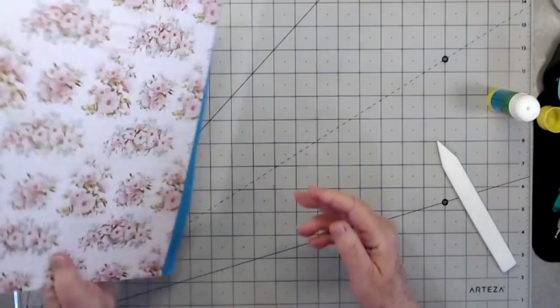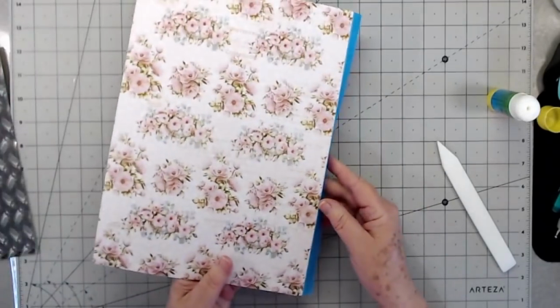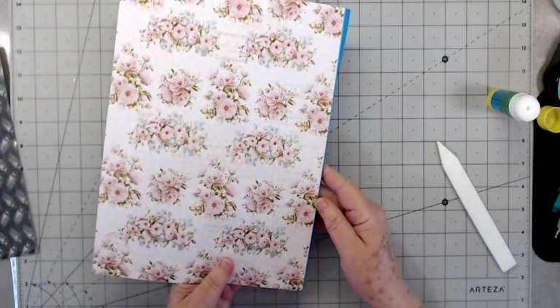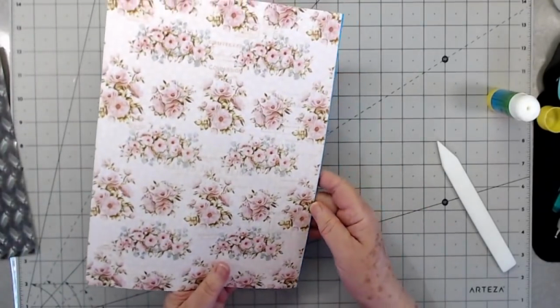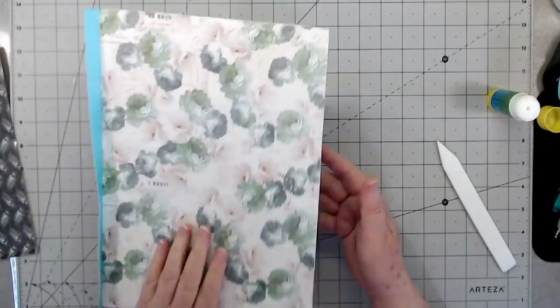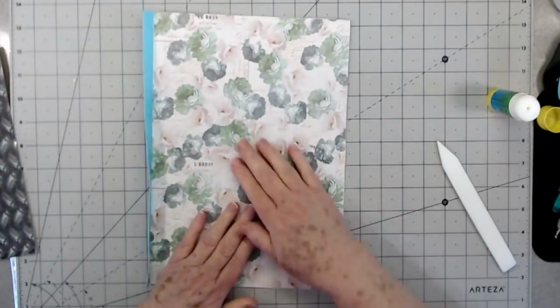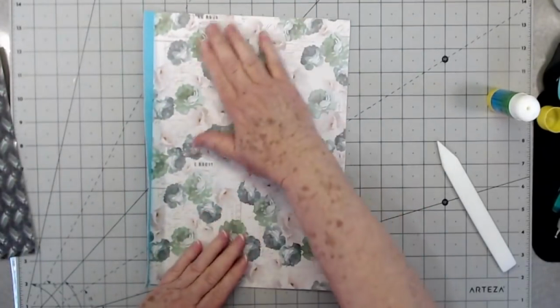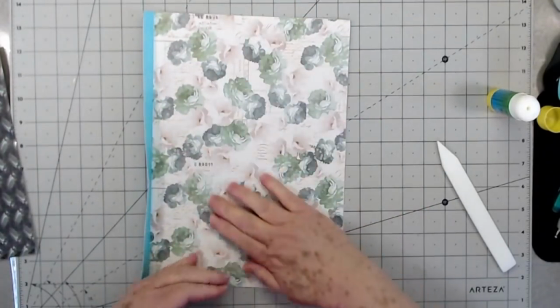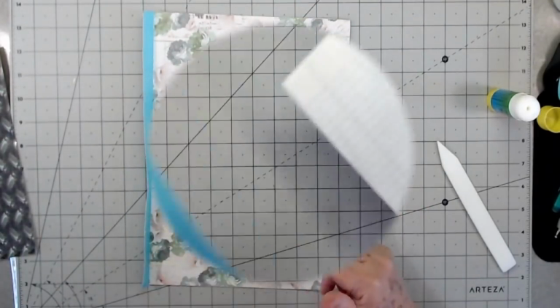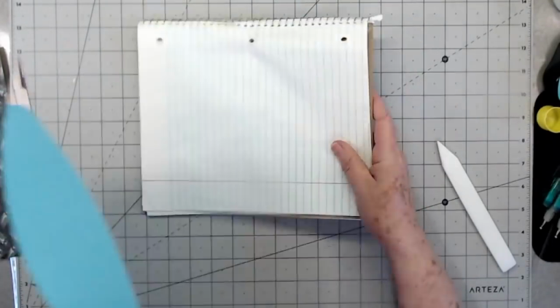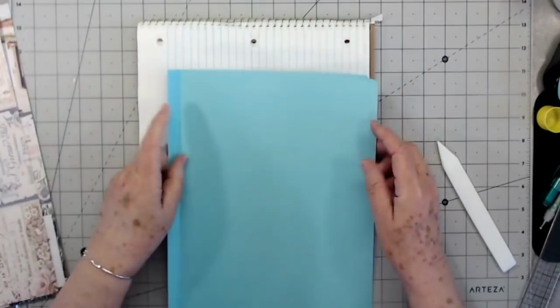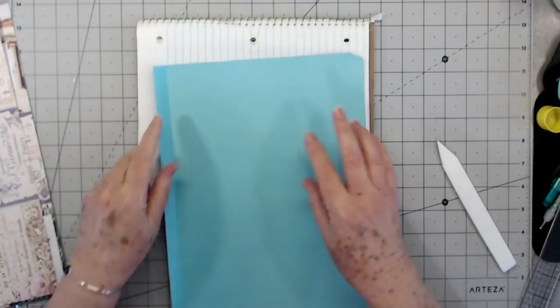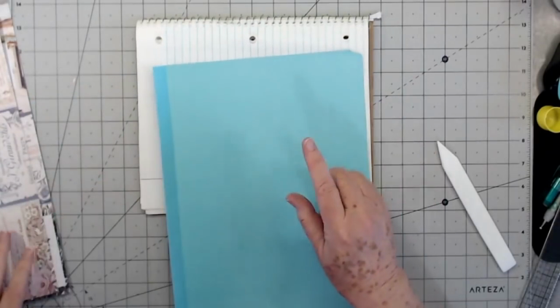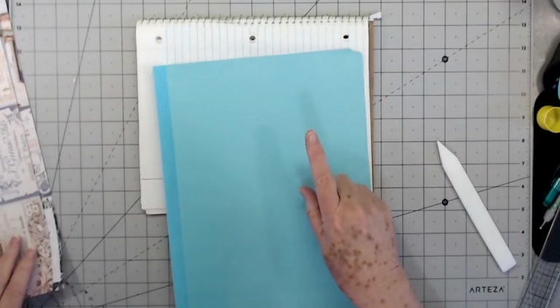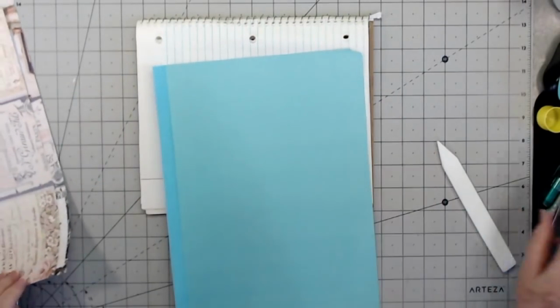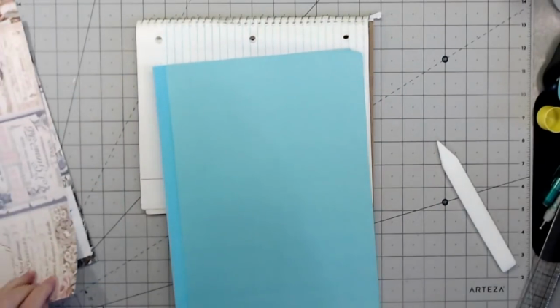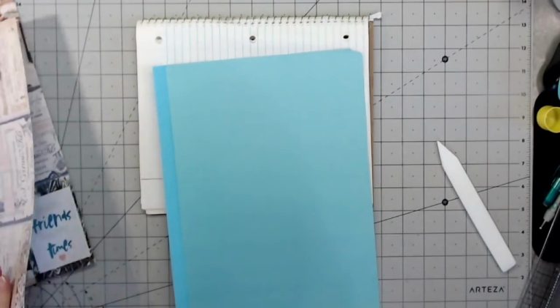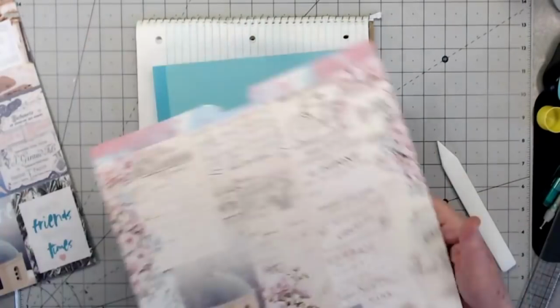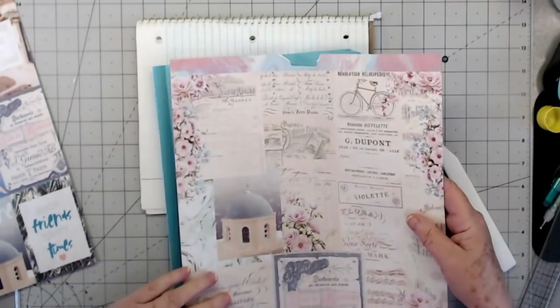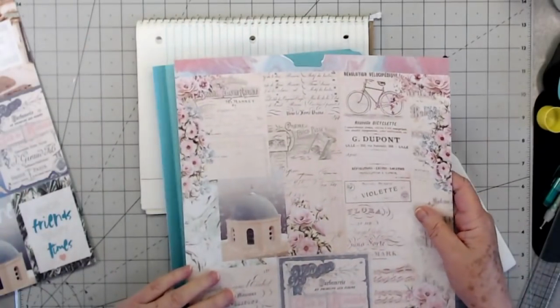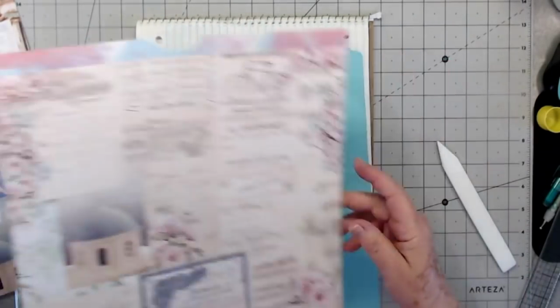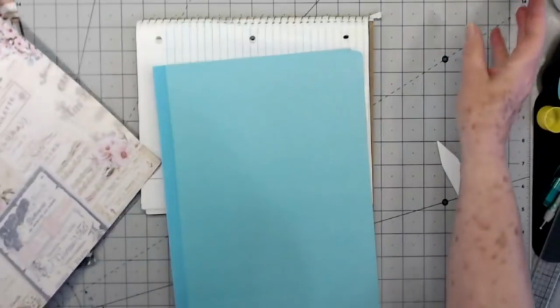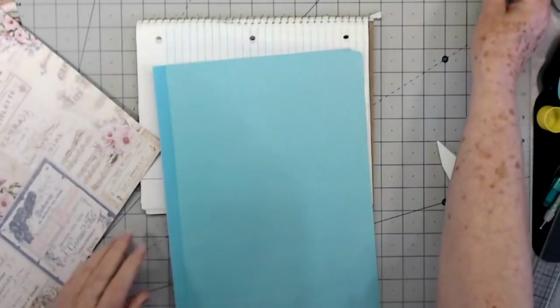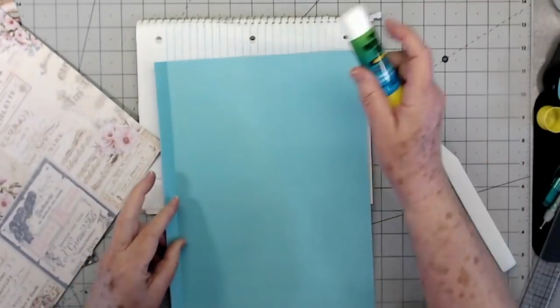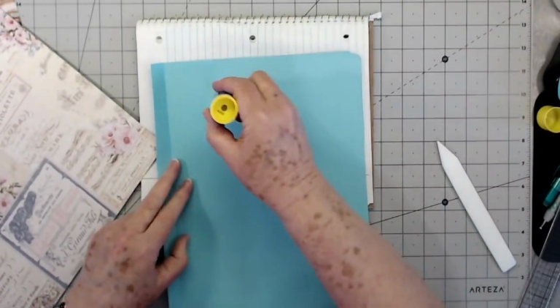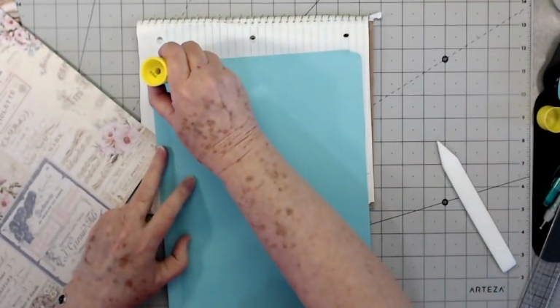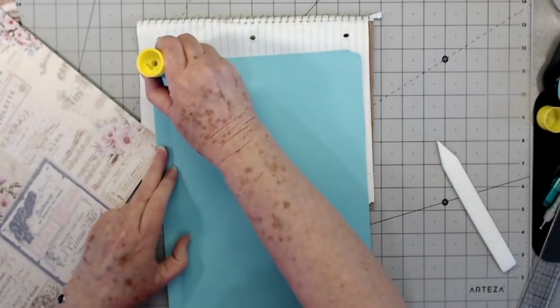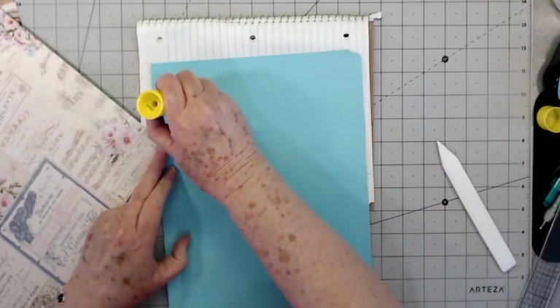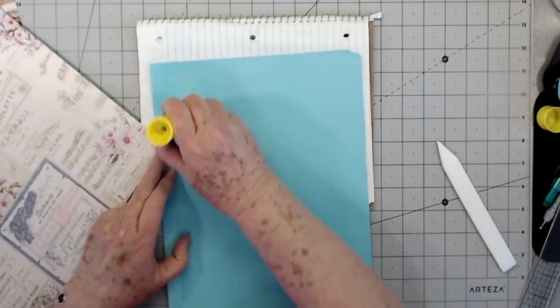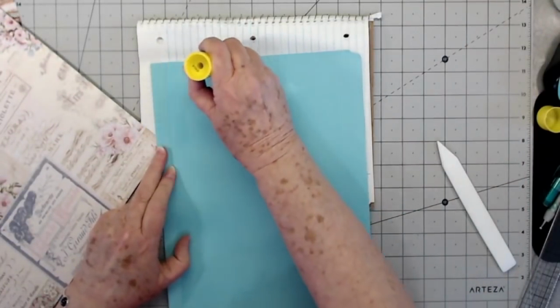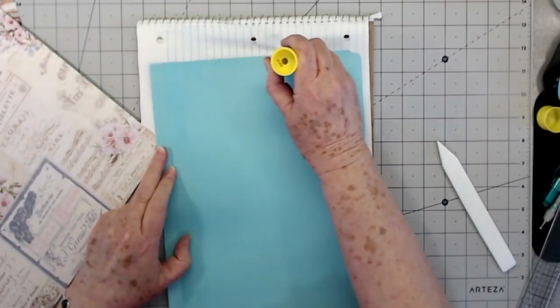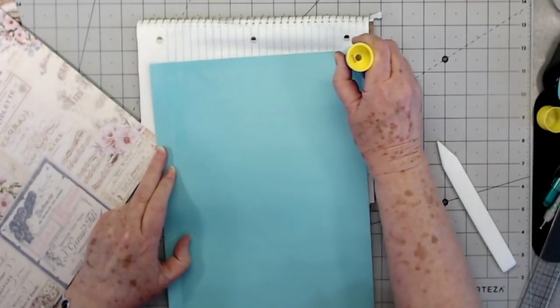That is another one — isn't that pretty? I like that. Okay, we're going to do one more and then I'm going to show you how we put together some of the pockets and what I'm using.